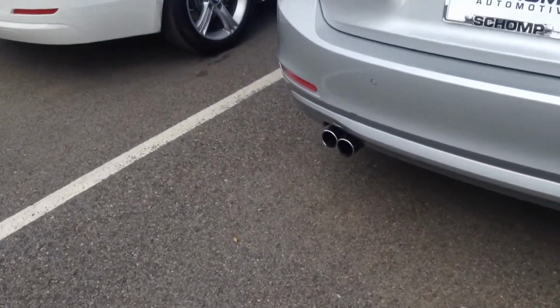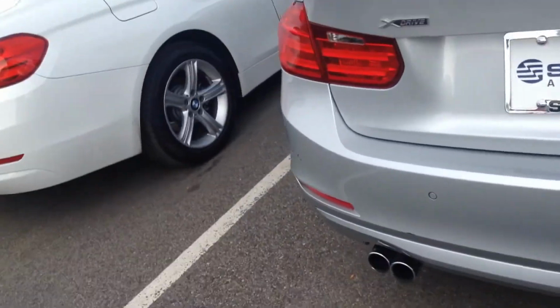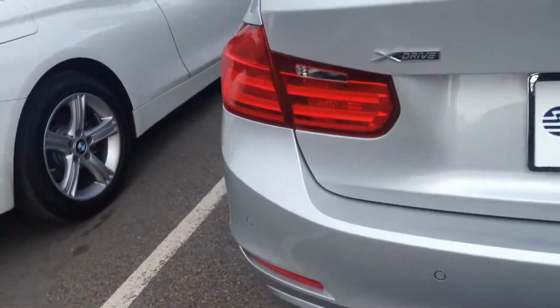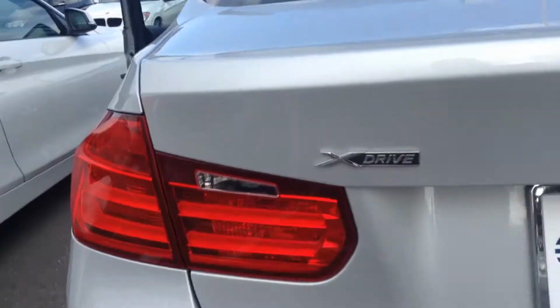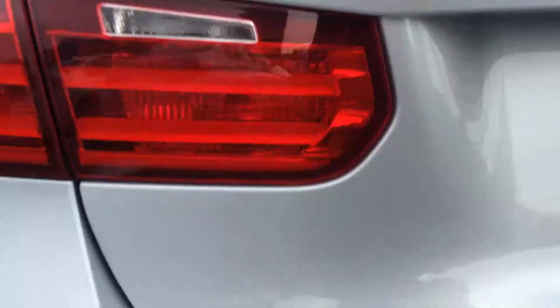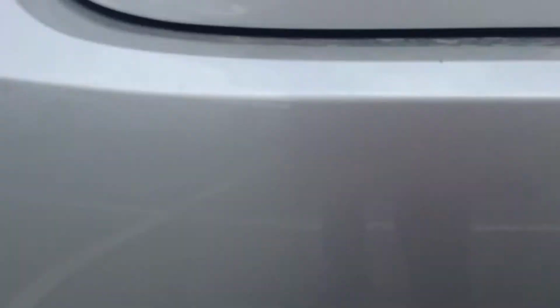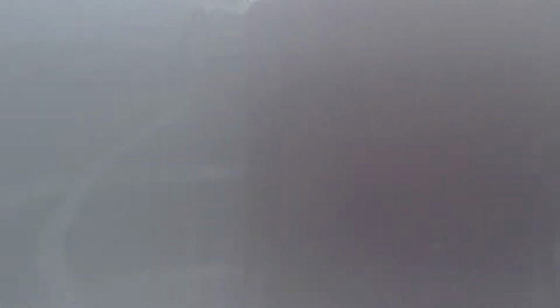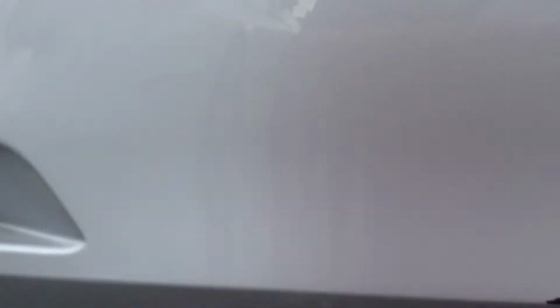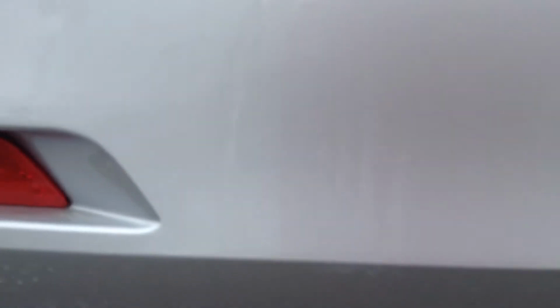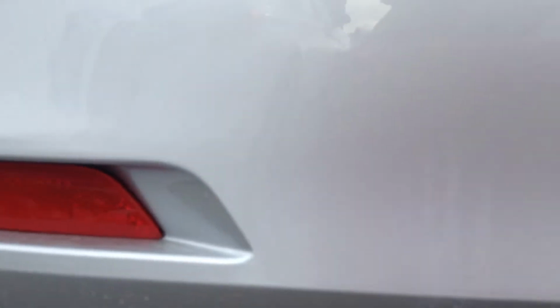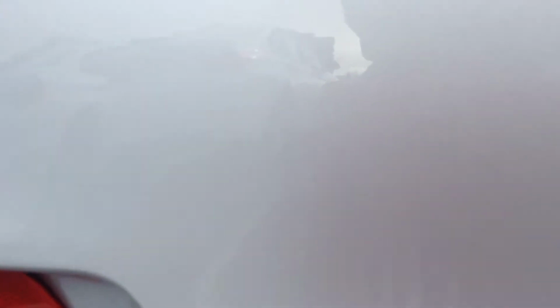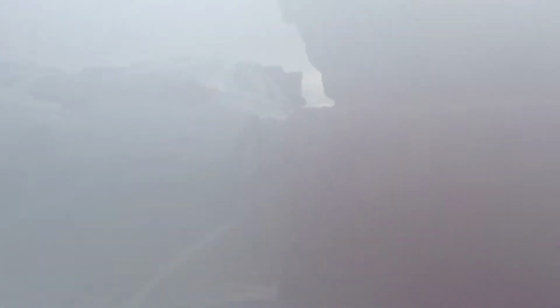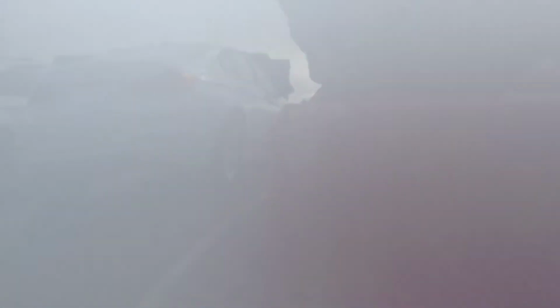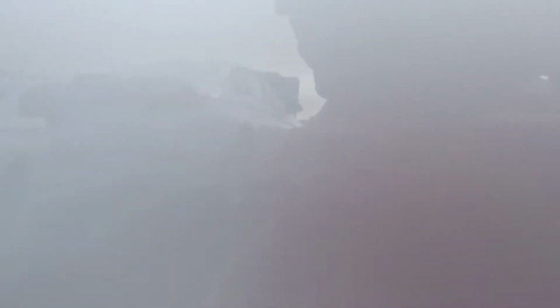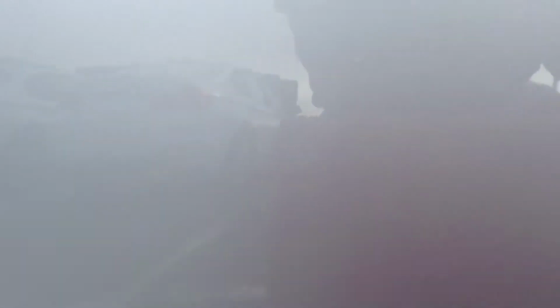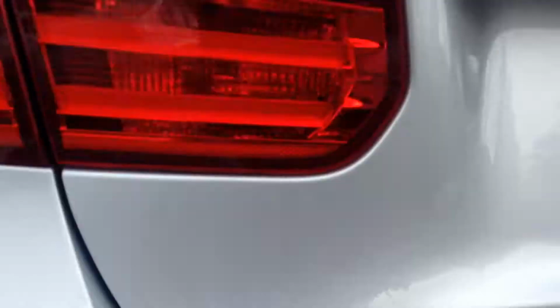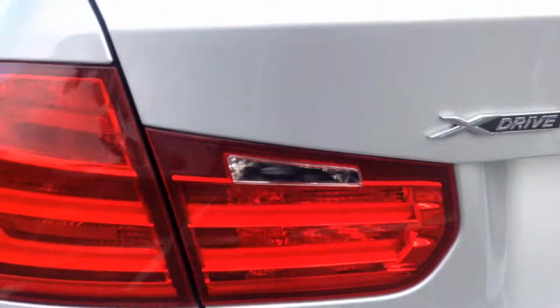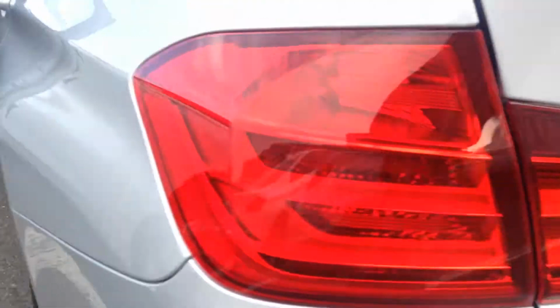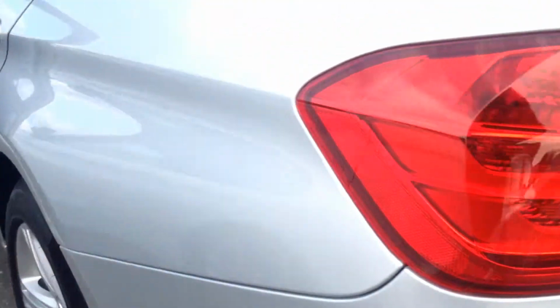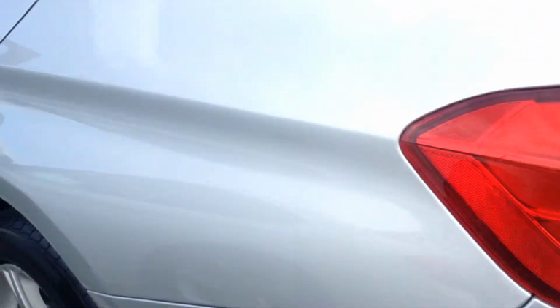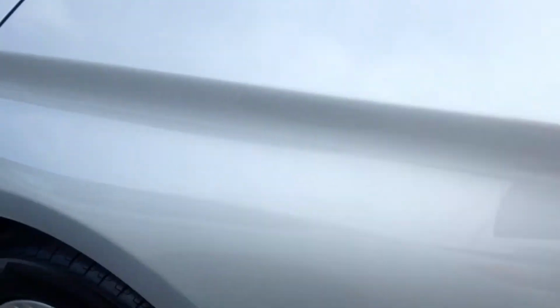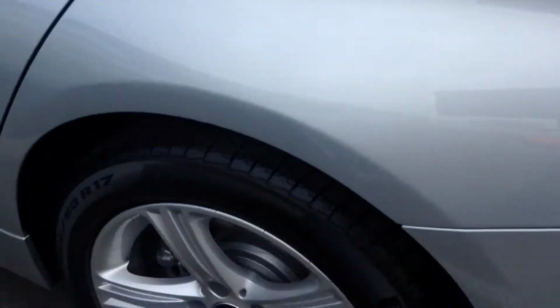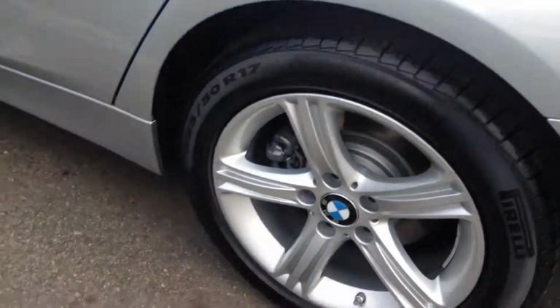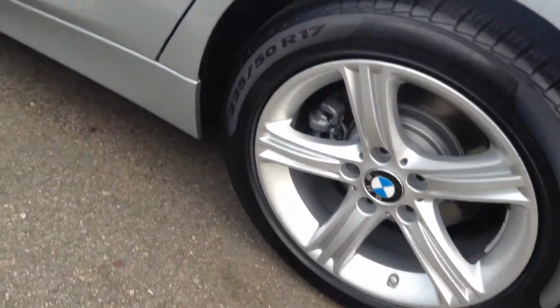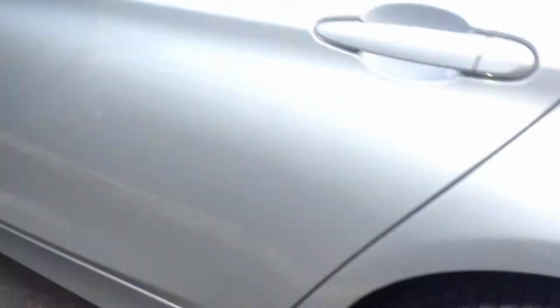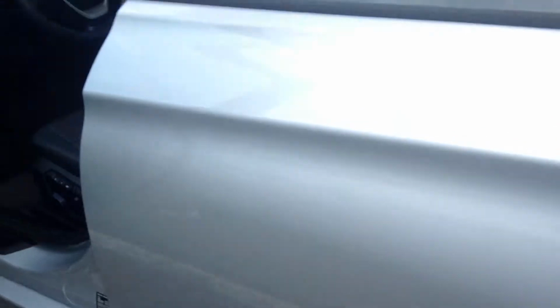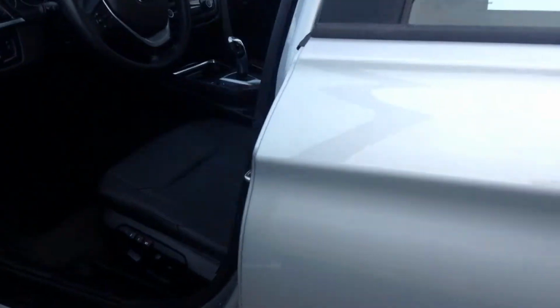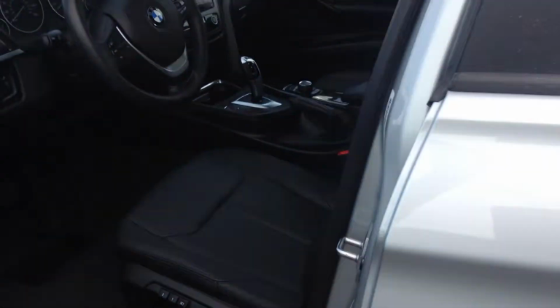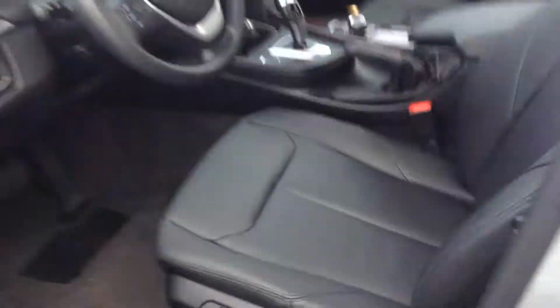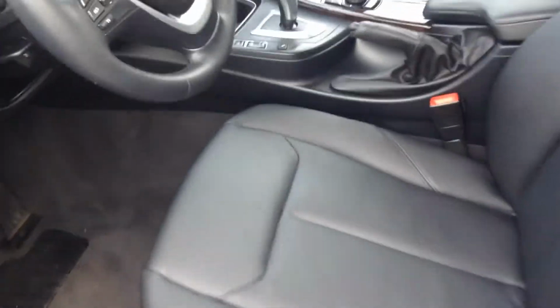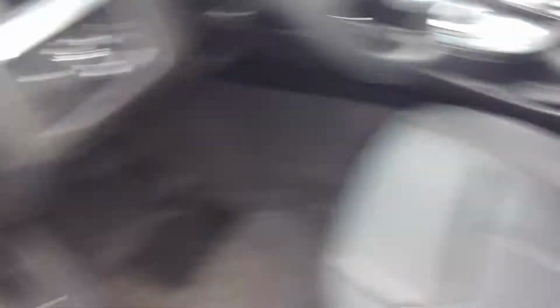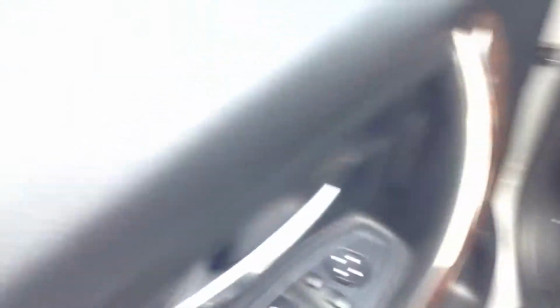The only little imperfection that I see on the car — I don't know if you can see here — is a little scrape on the back bumper right above the tailpipe. Other than that, the exterior looks really clean.